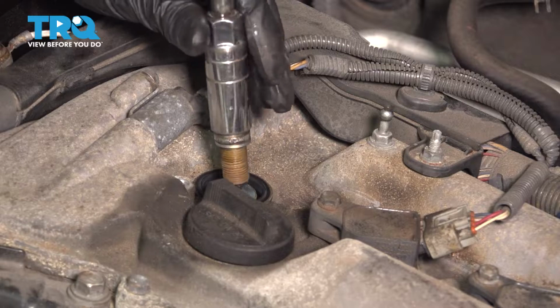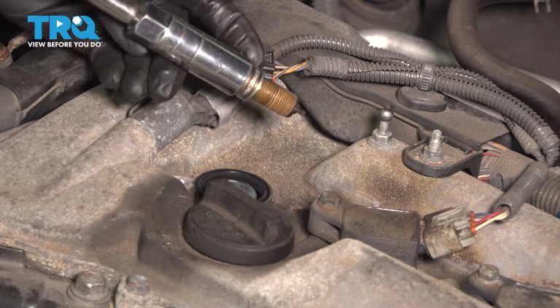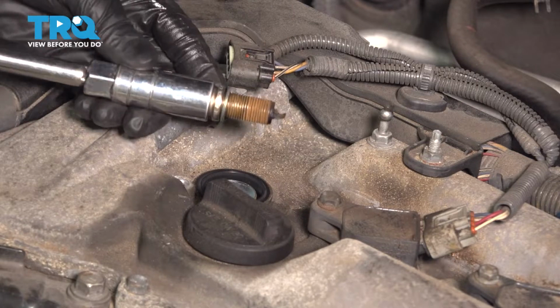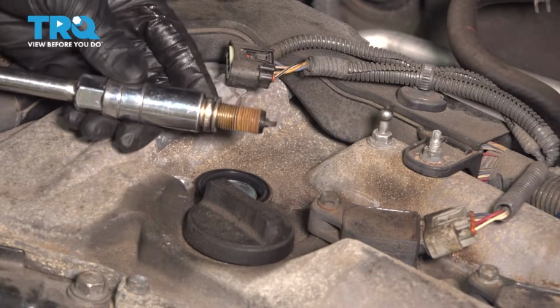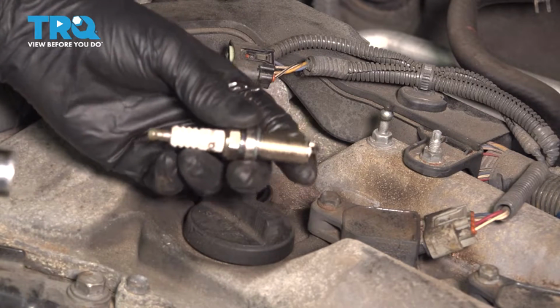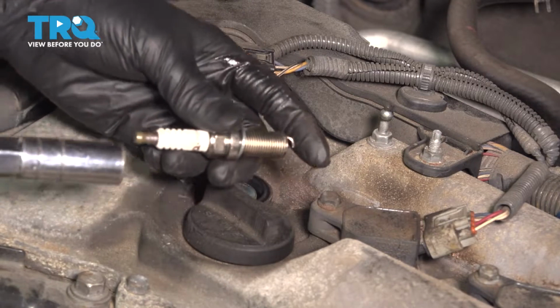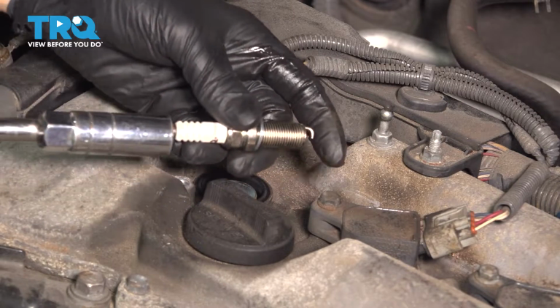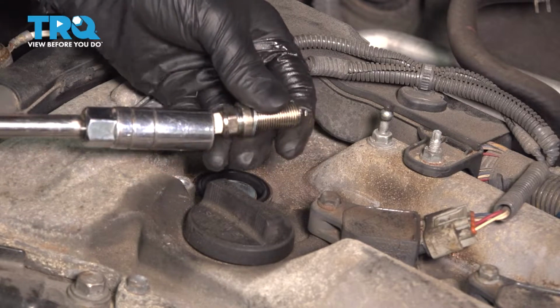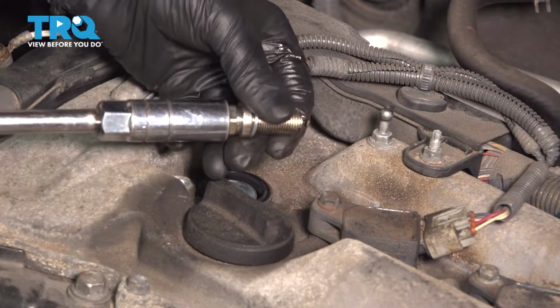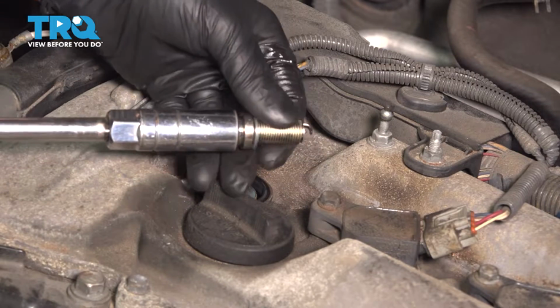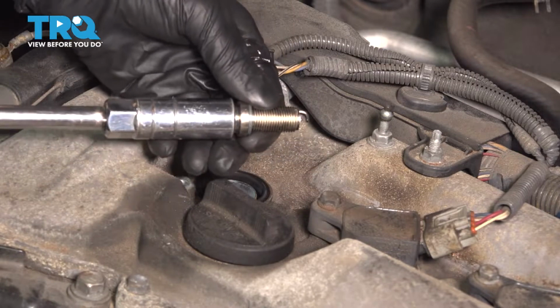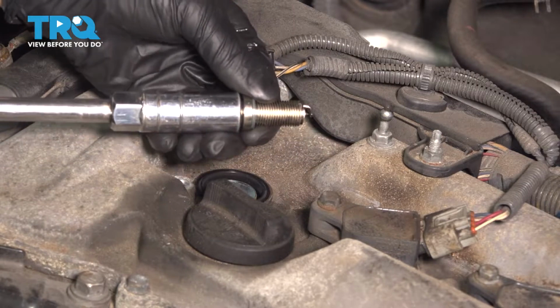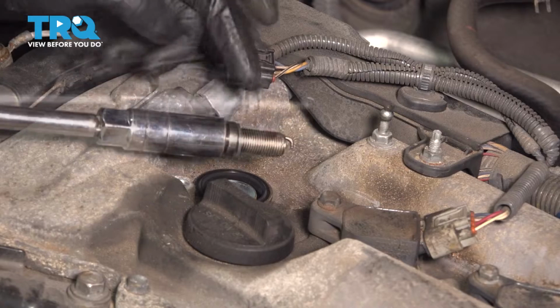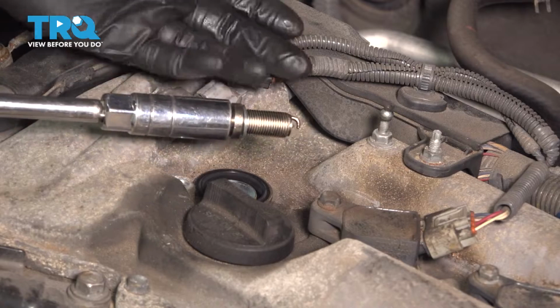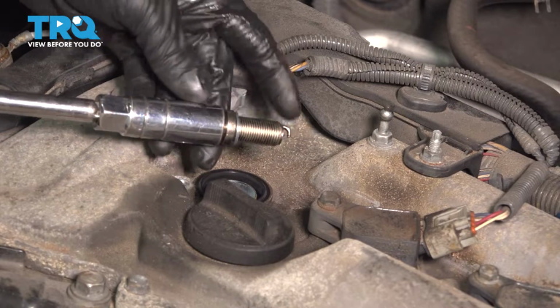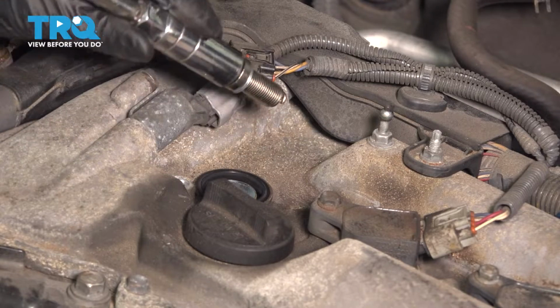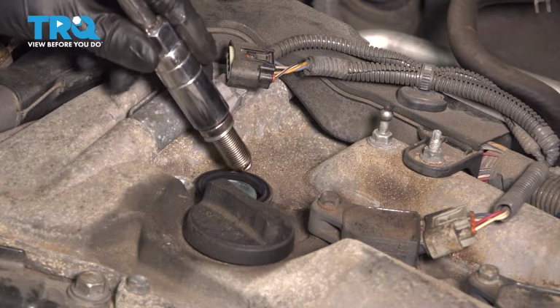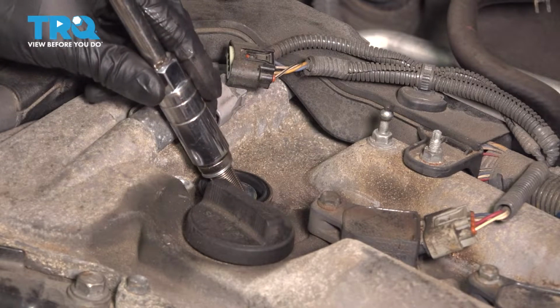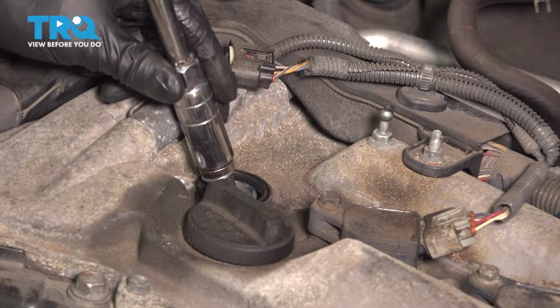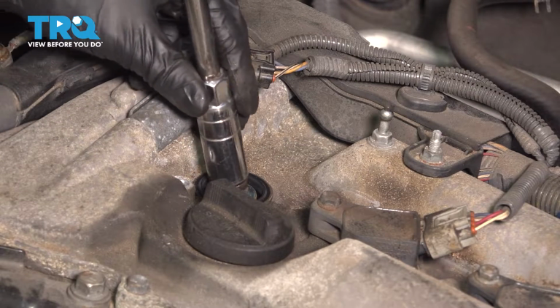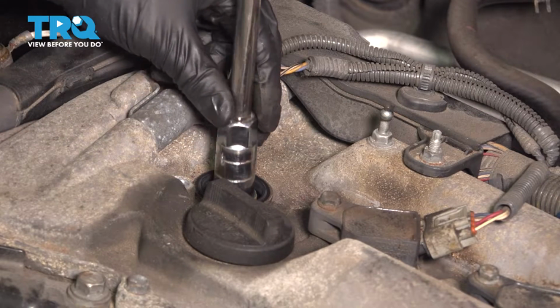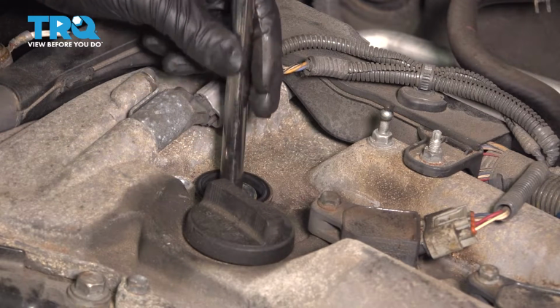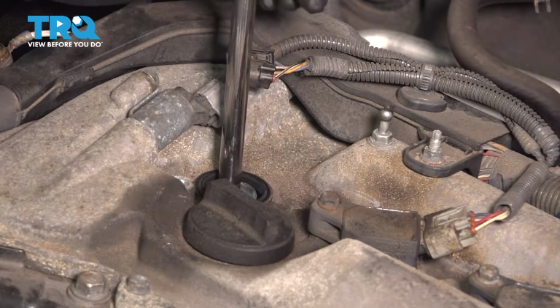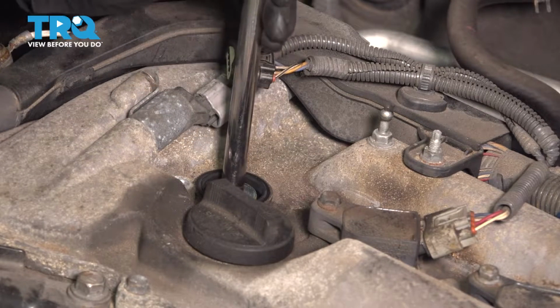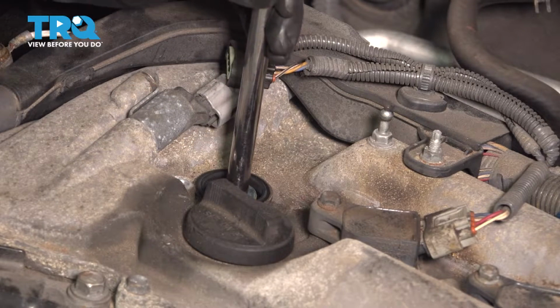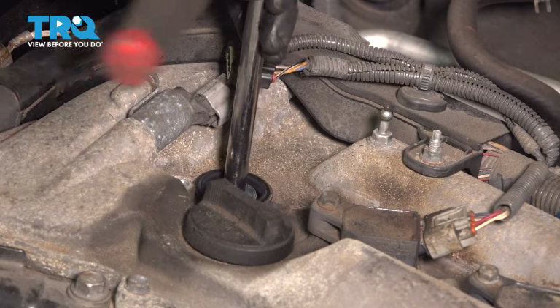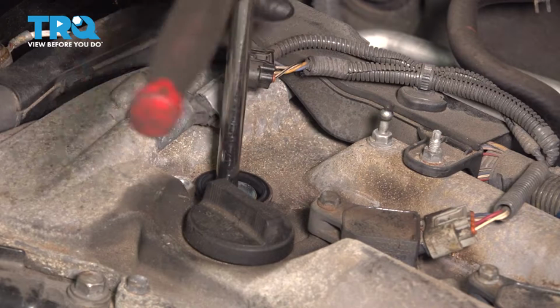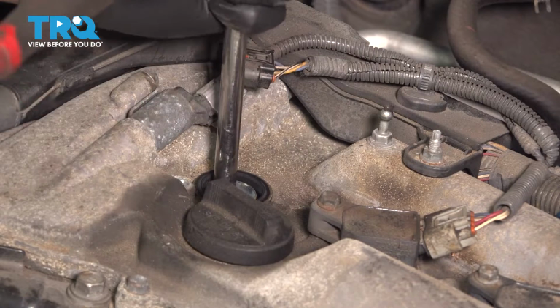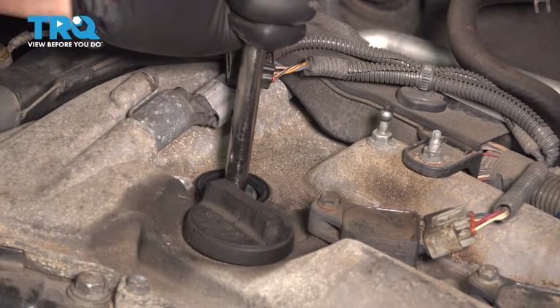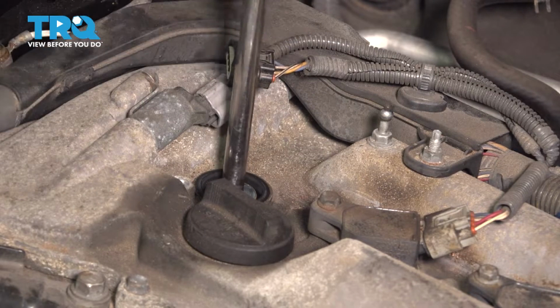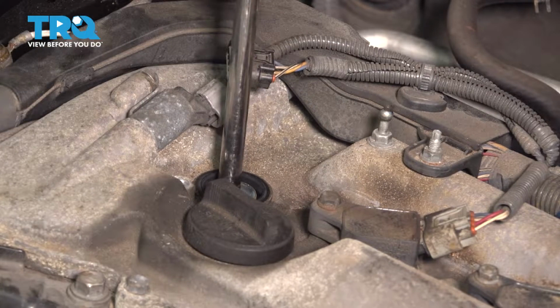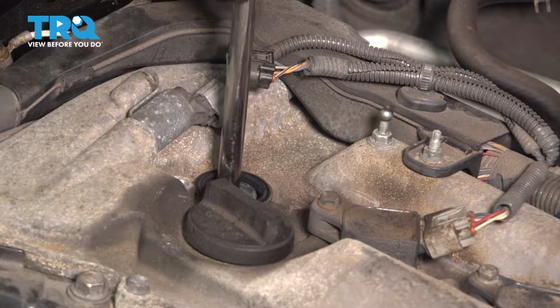There it is. Take your new spark plug and put it onto your spark plug socket. This is the most important factor of this spark plug socket — it allows you to do this without dropping the spark plug down, which is what you want to avoid.